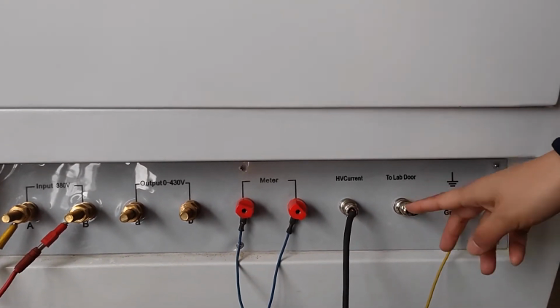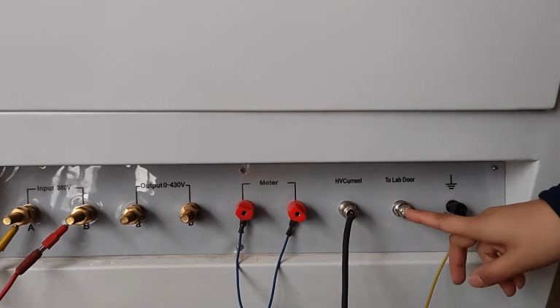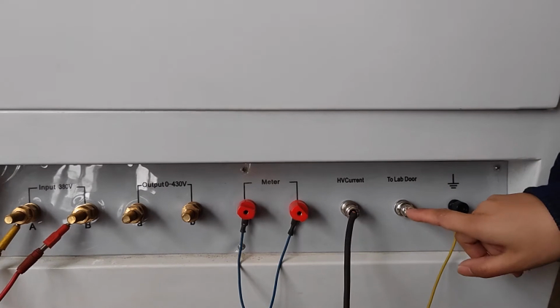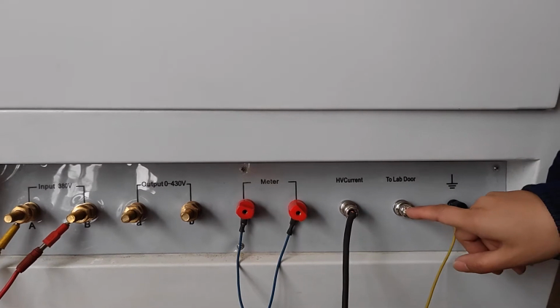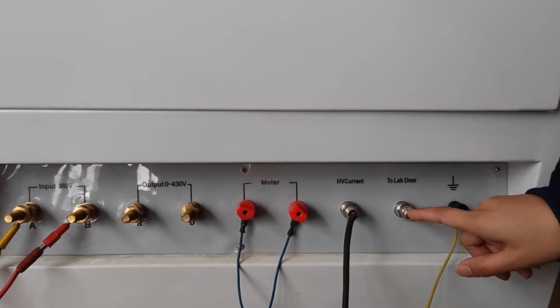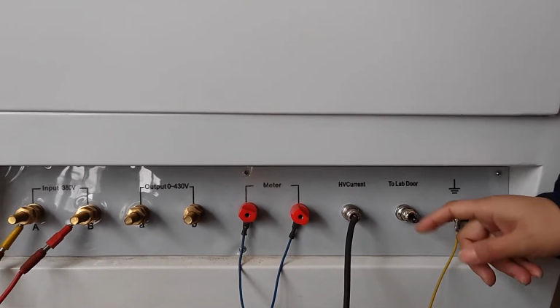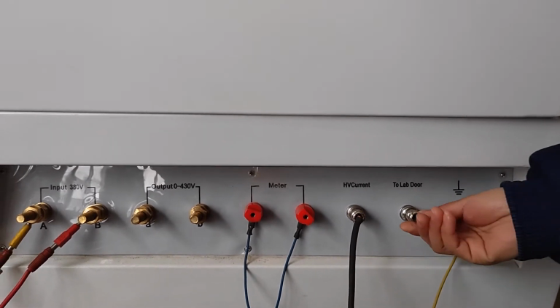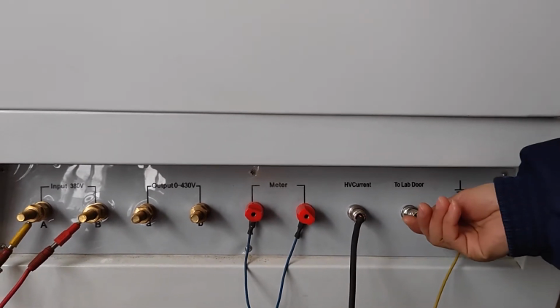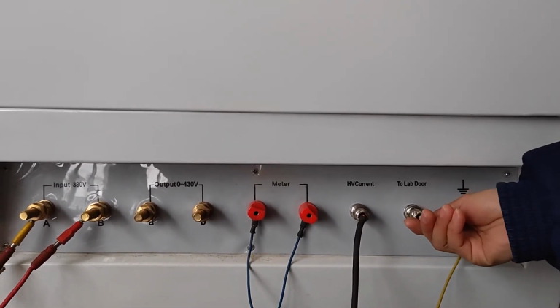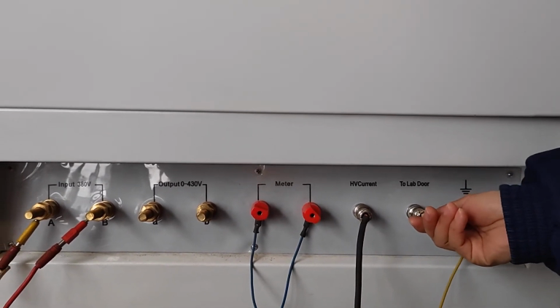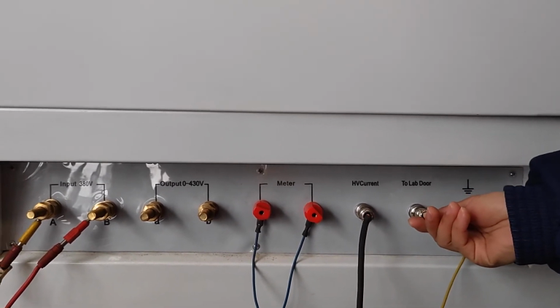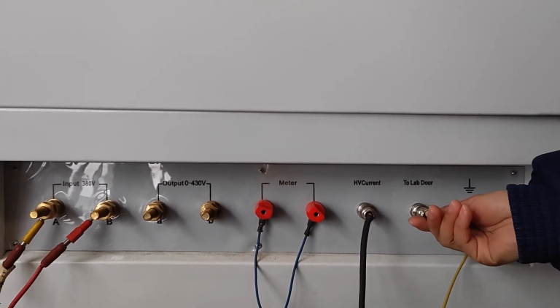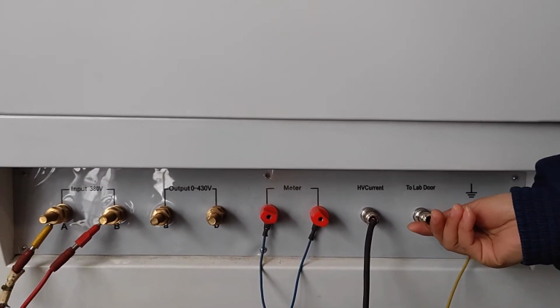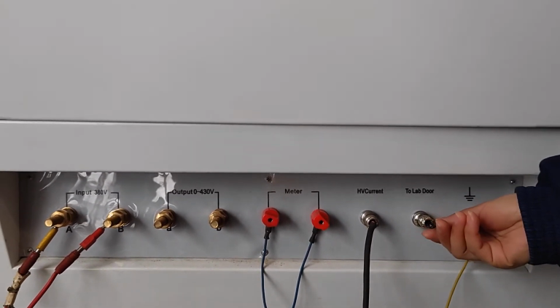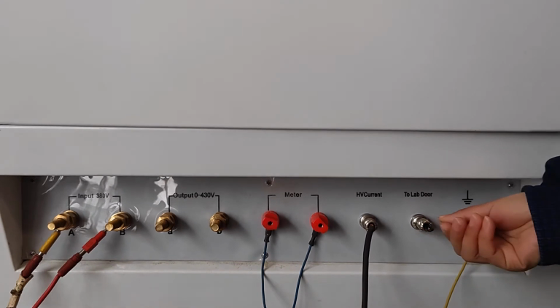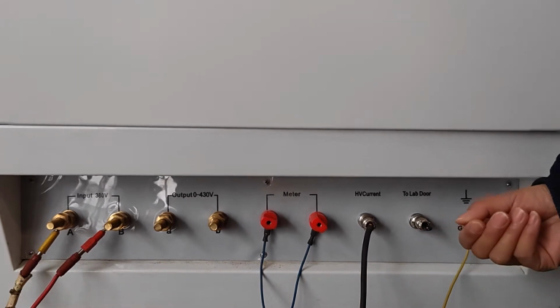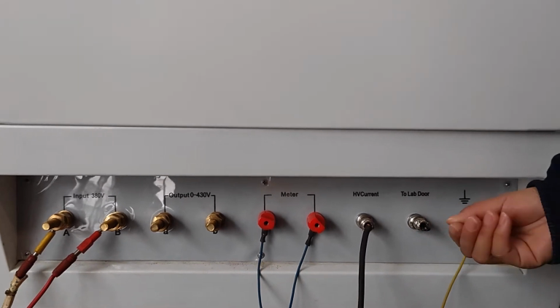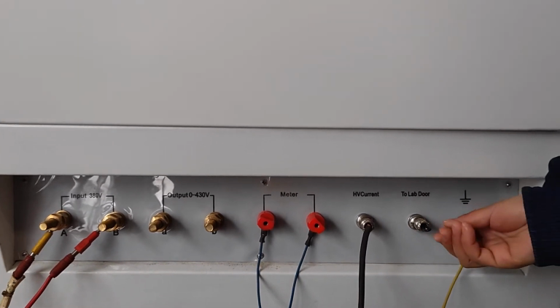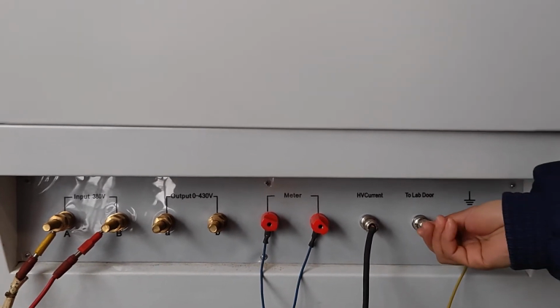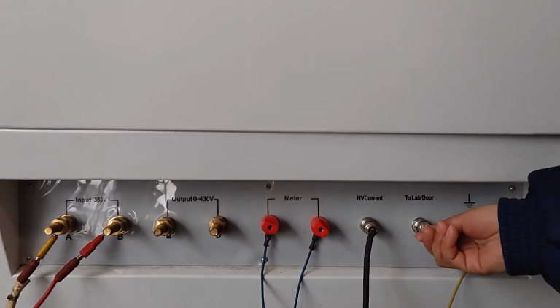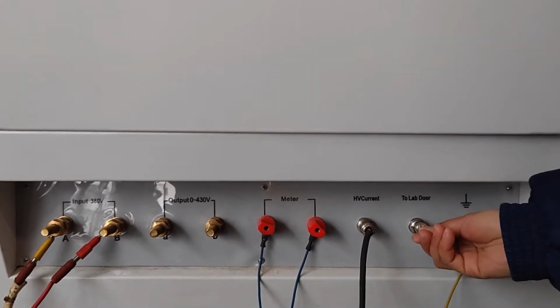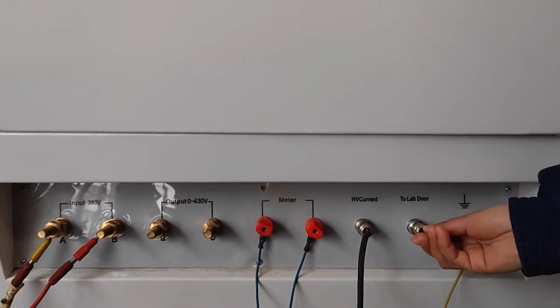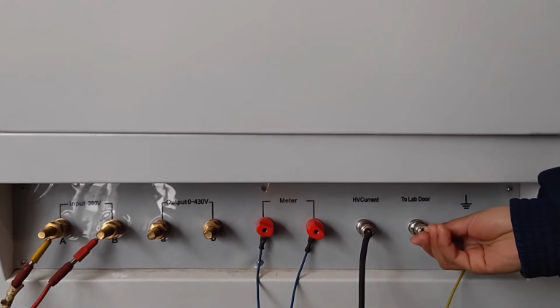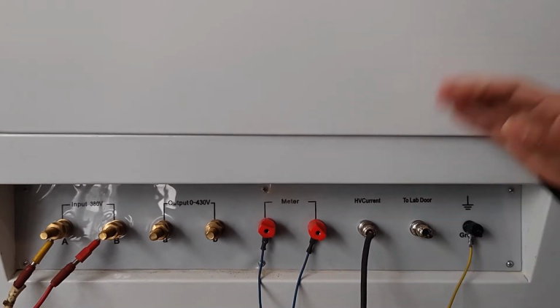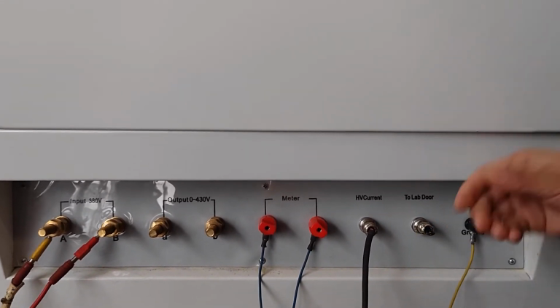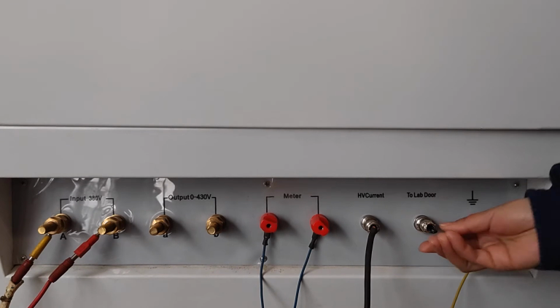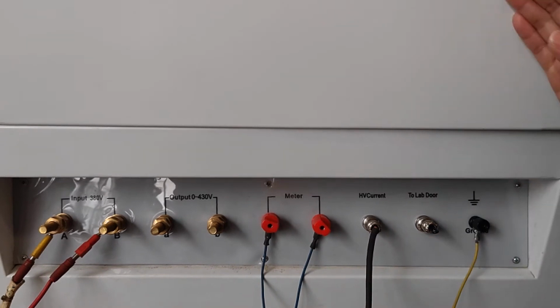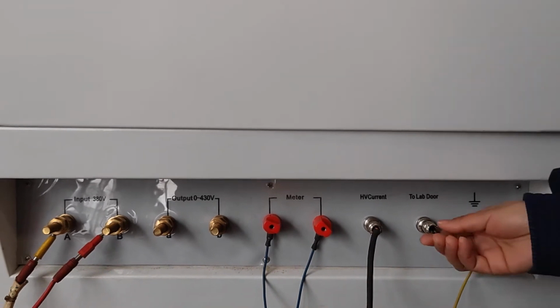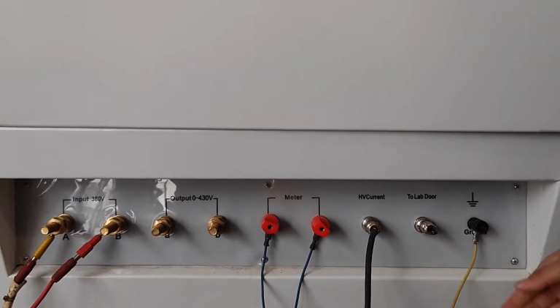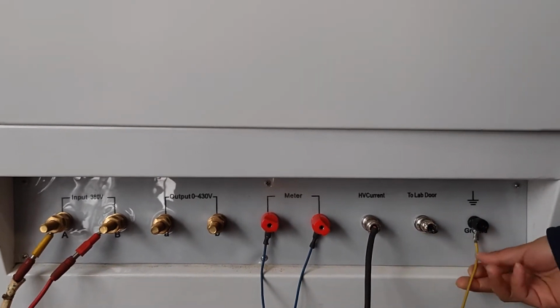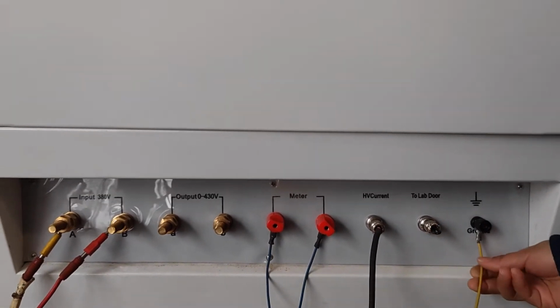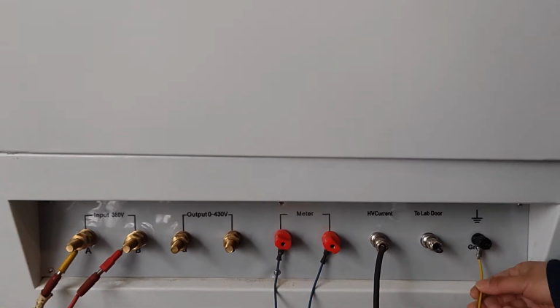And this is the lab door. If your piston lab has a door, you can make one connection into this part. When the door is open, the piston will stop. This should be grounded.